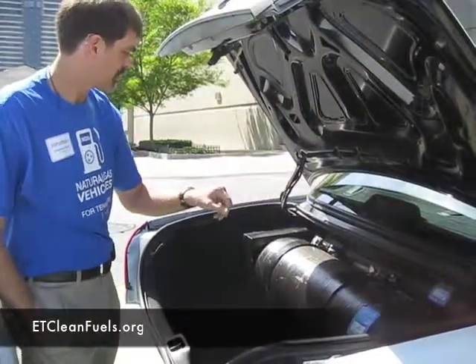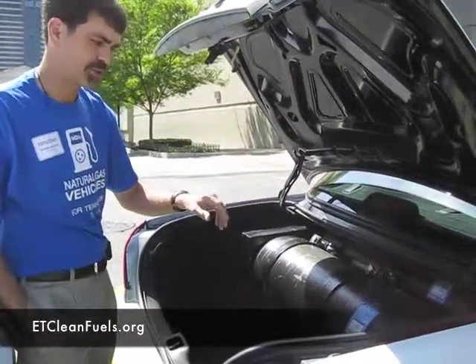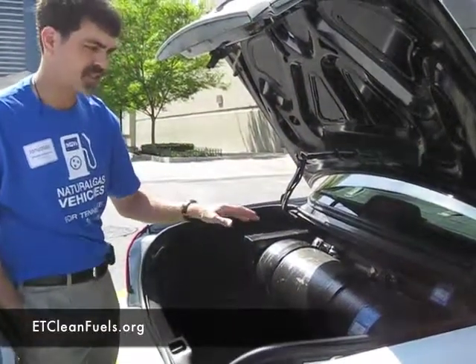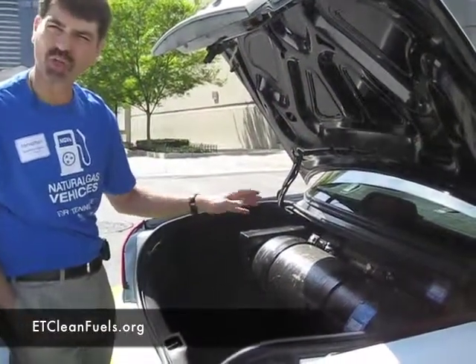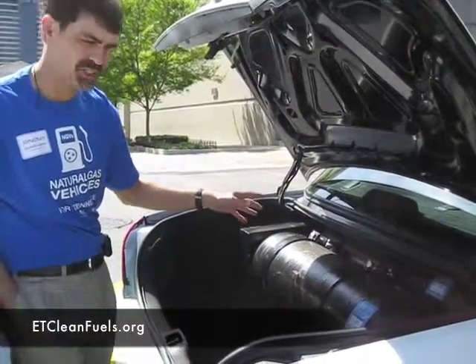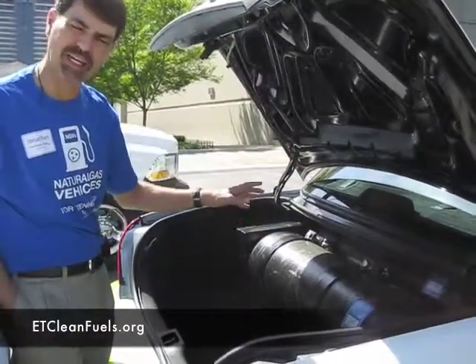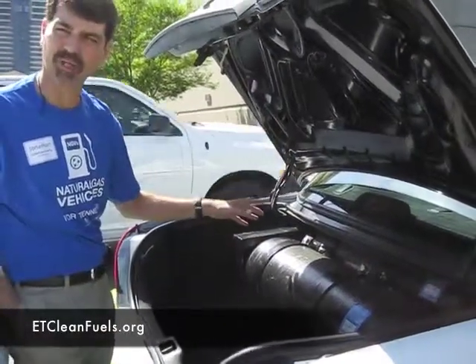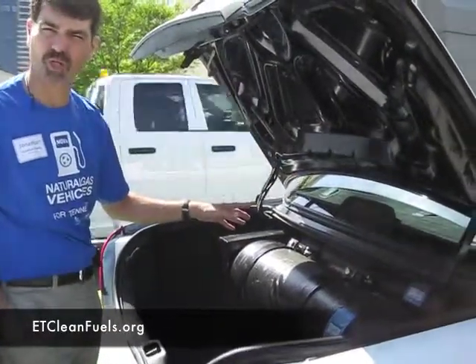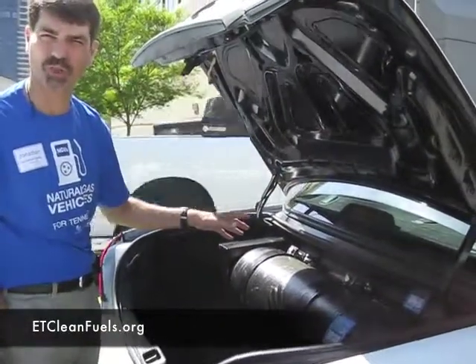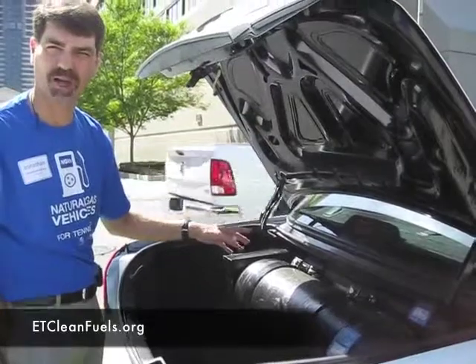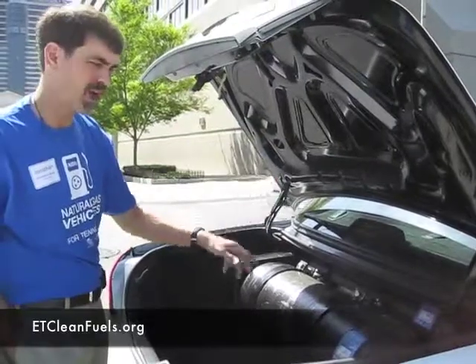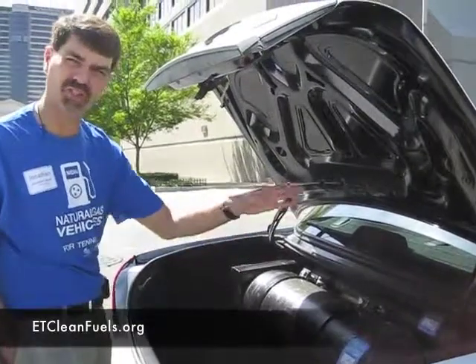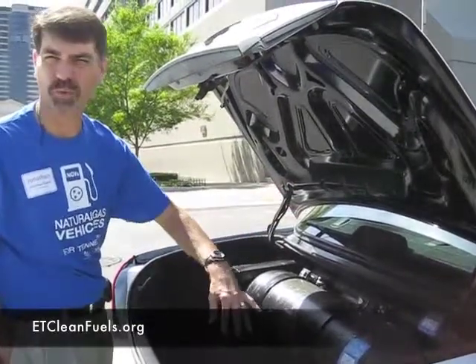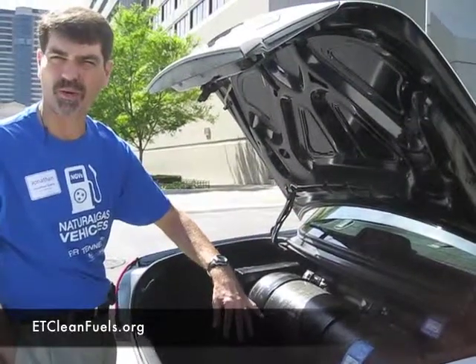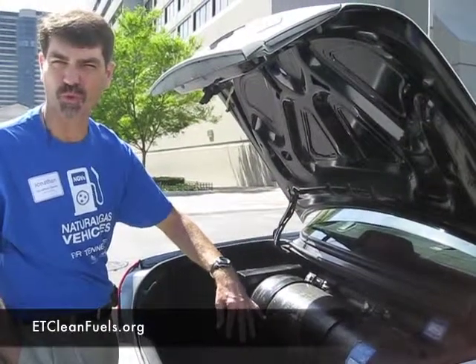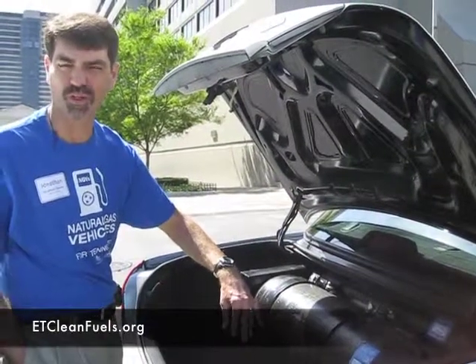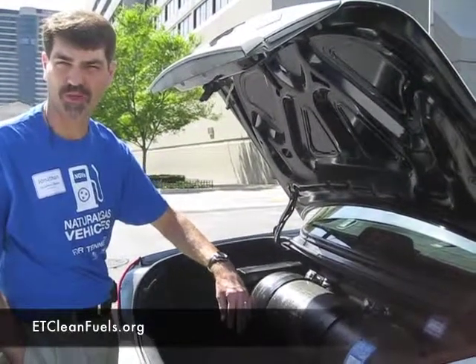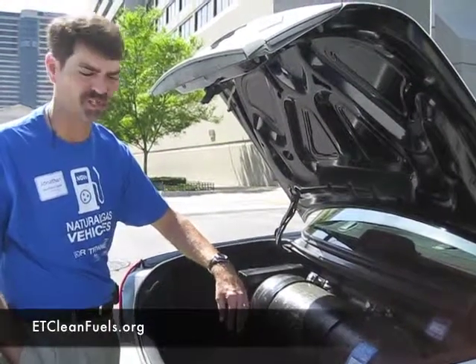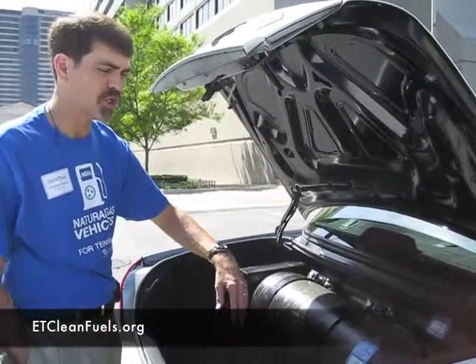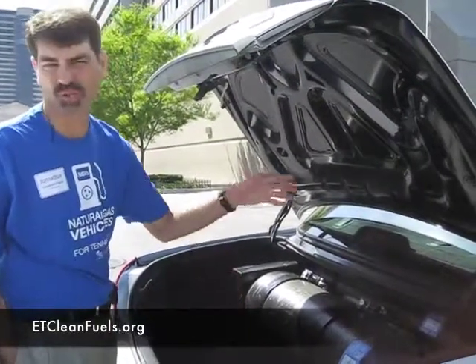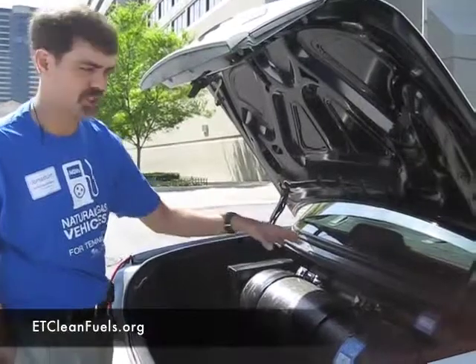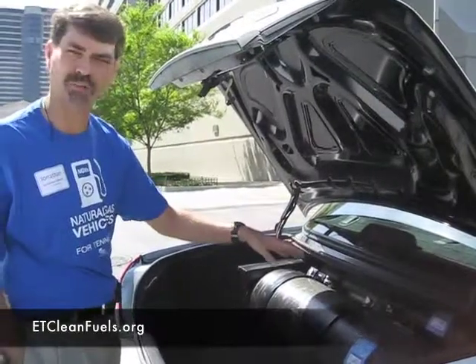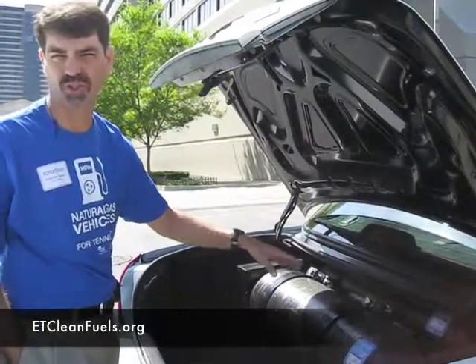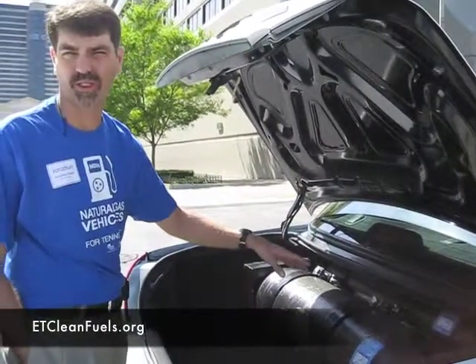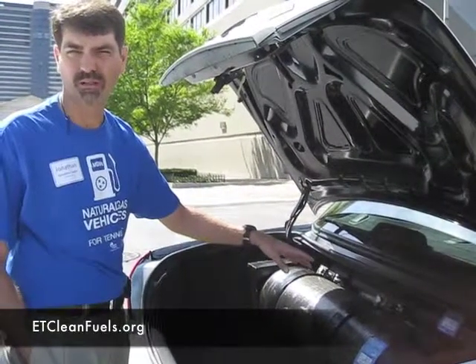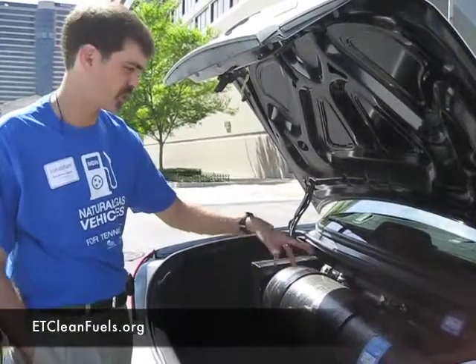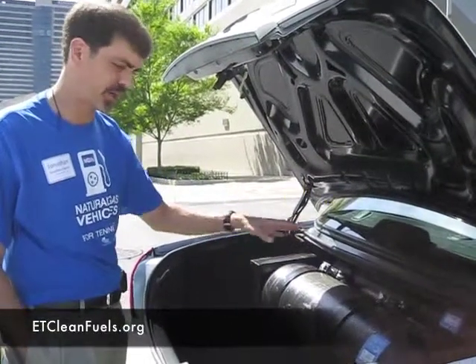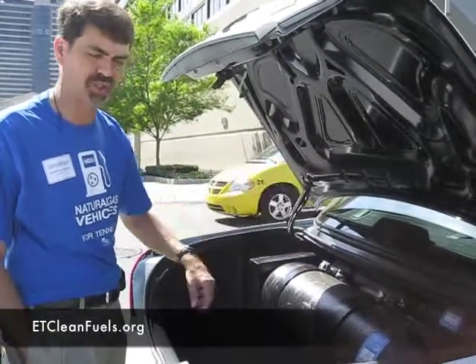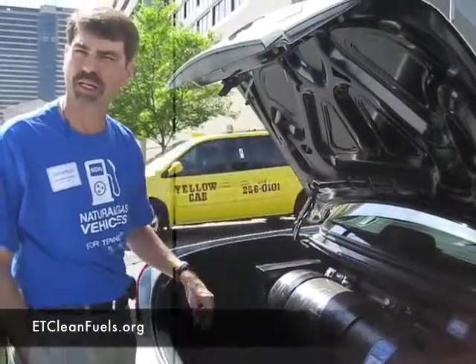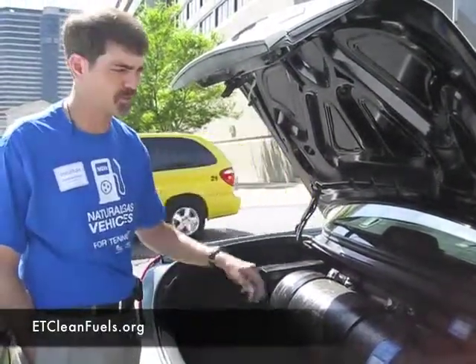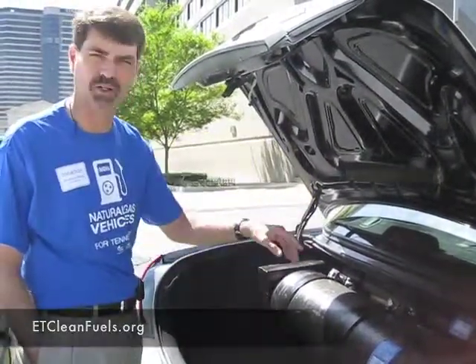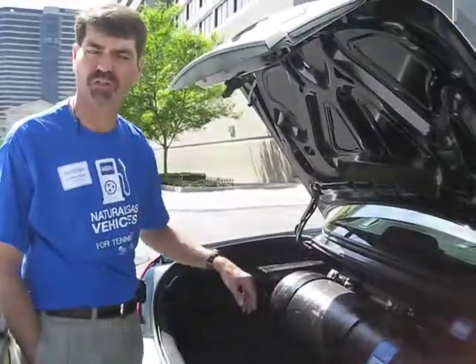Natural gas is so clean — it's like an 80 to 90% reduction in particulate matter. A lot of the systems we need nowadays for new vehicles, especially diesels, you don't need on these cars because they're so clean. That's just a quick introduction to Green Cab and this particular CNG vehicle.